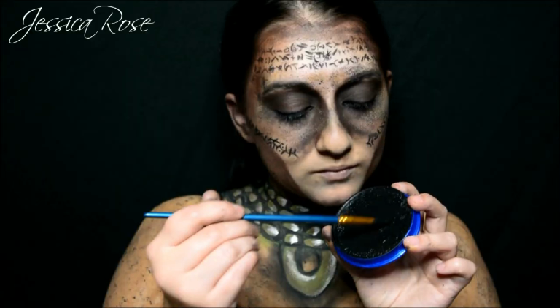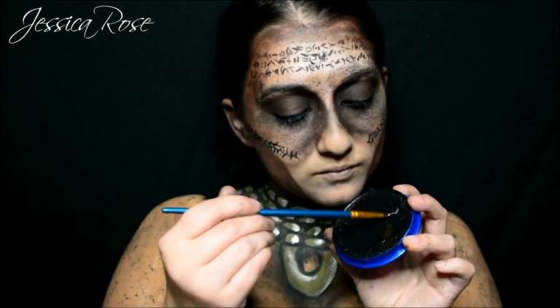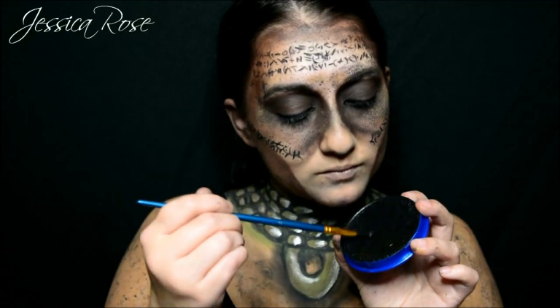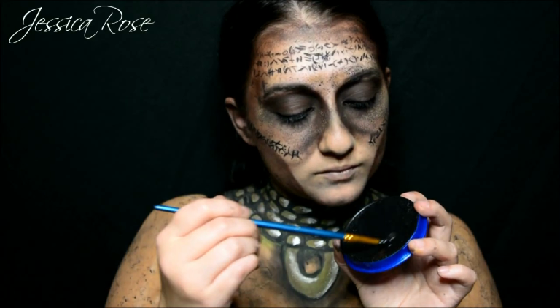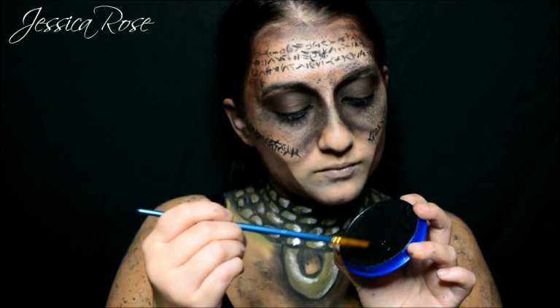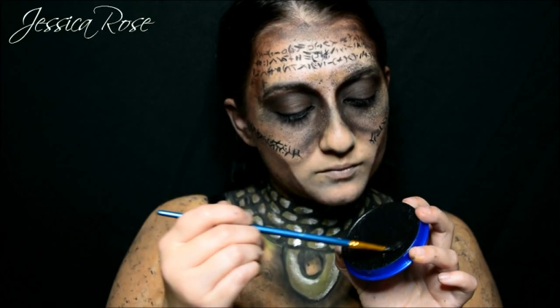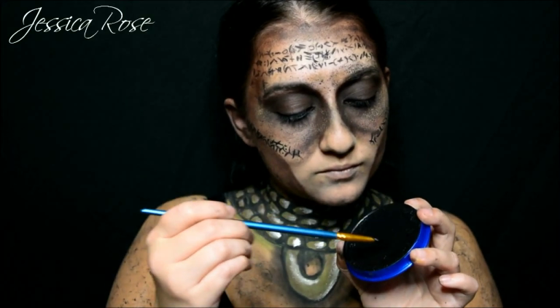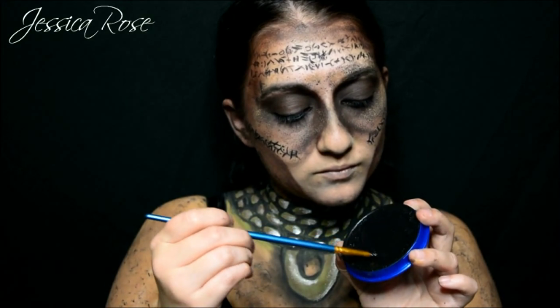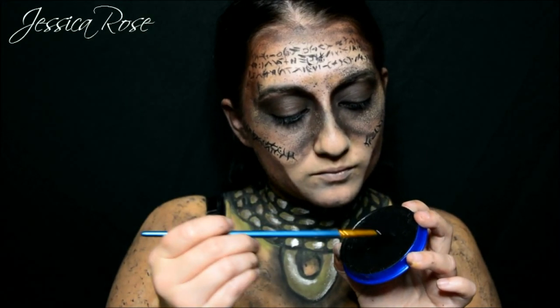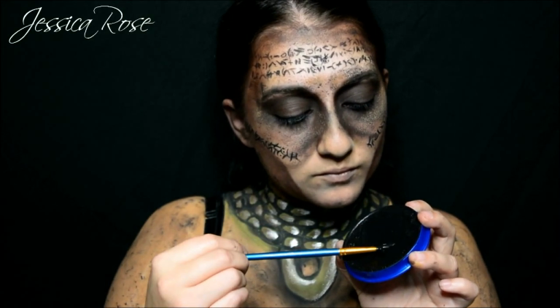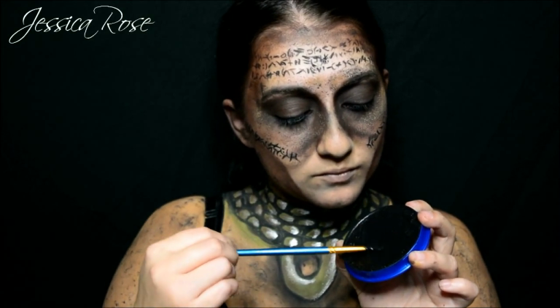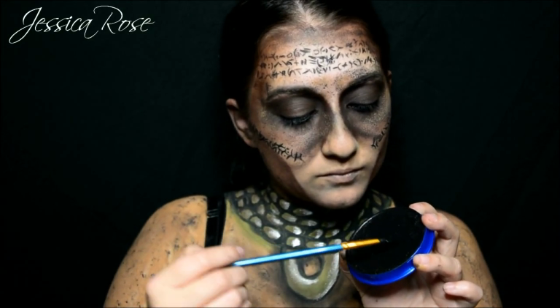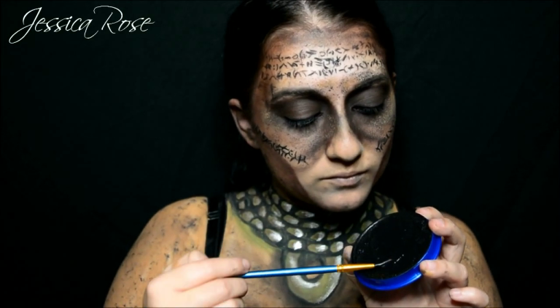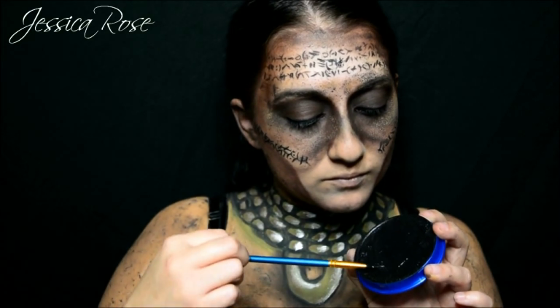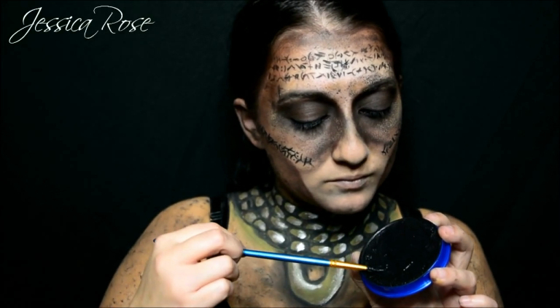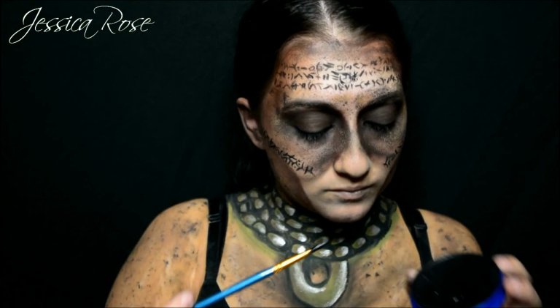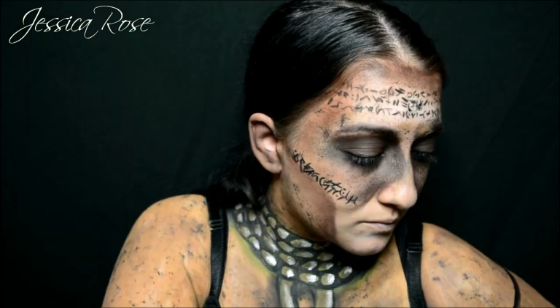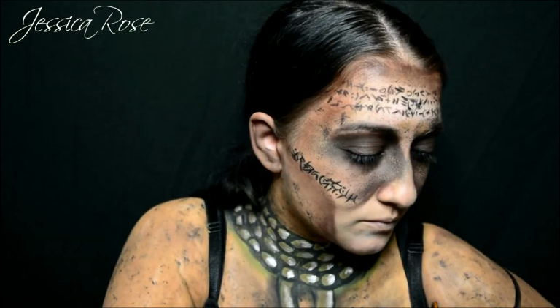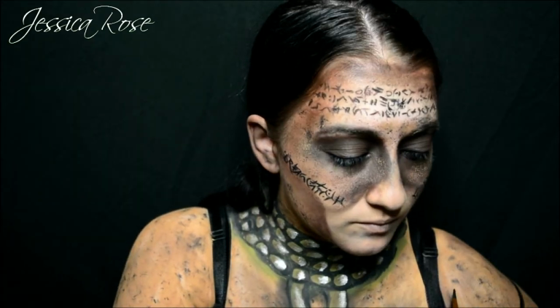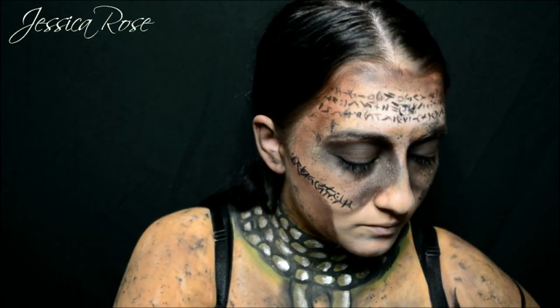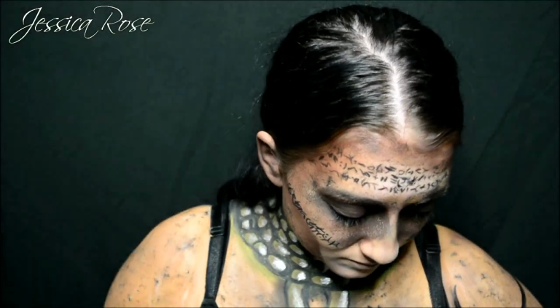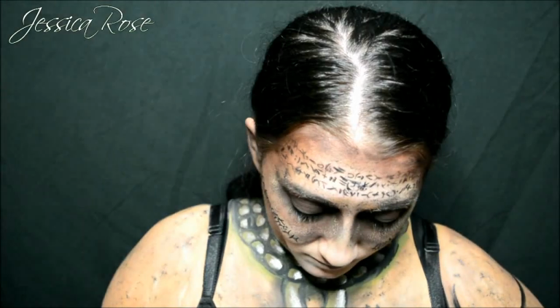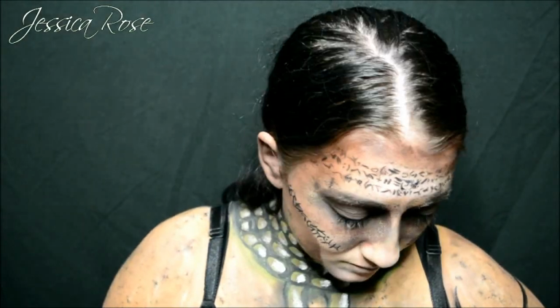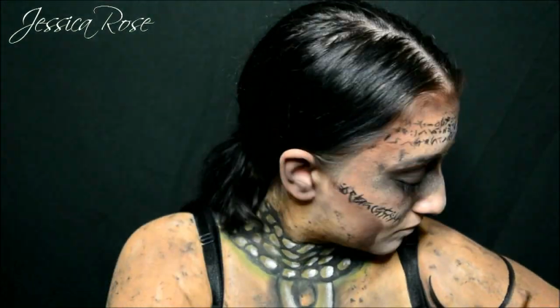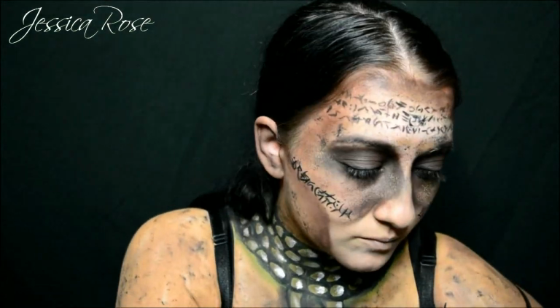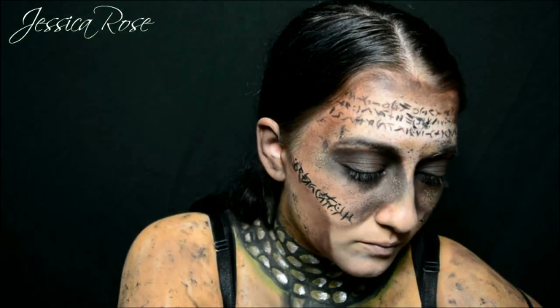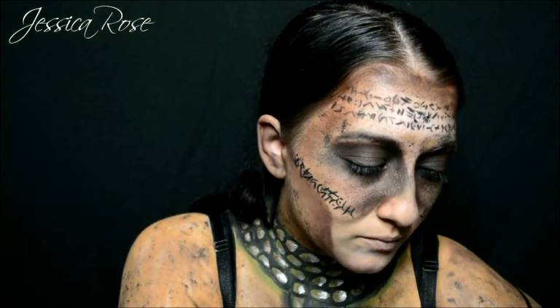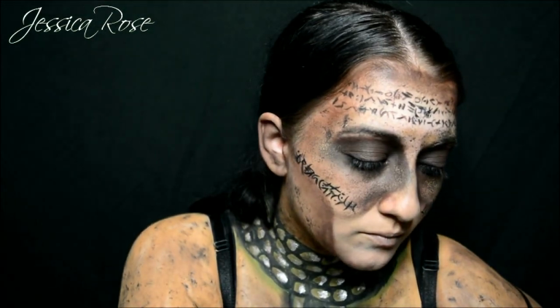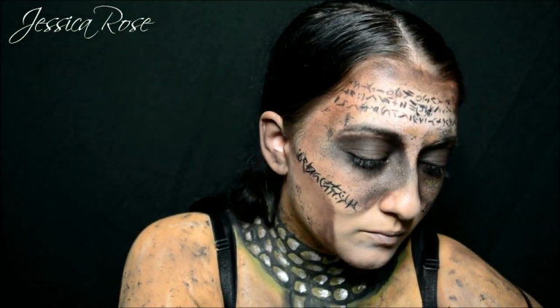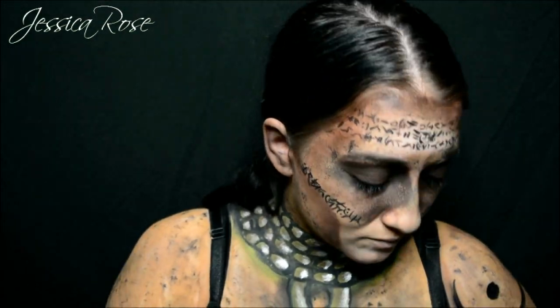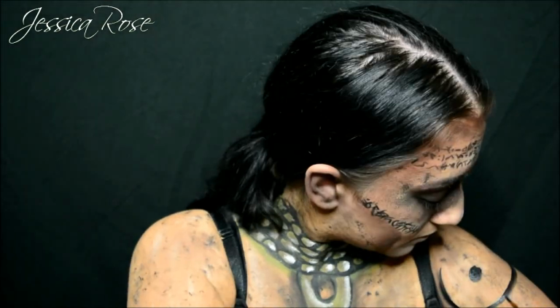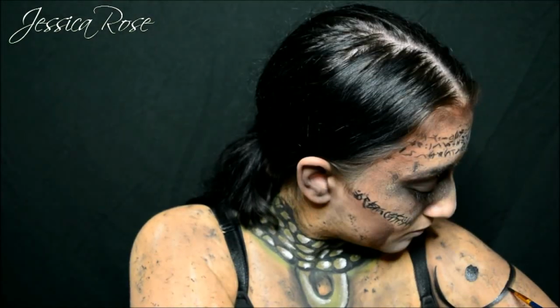Going back to the black face paint, I am going to create some symbols on my shoulders — creating the lines first and then starting to blend out the edges with the brush.